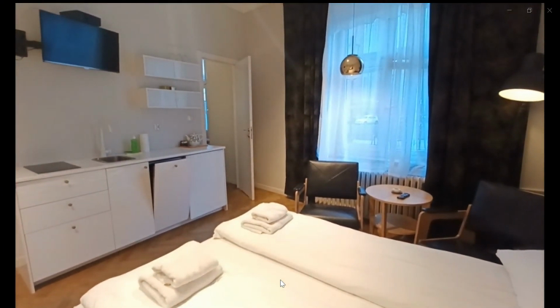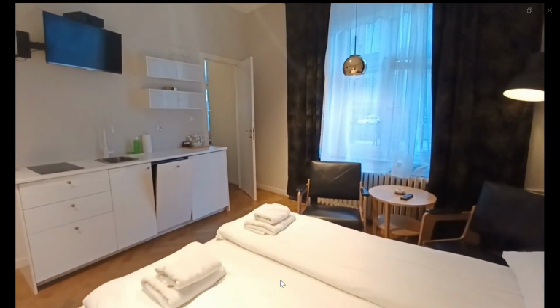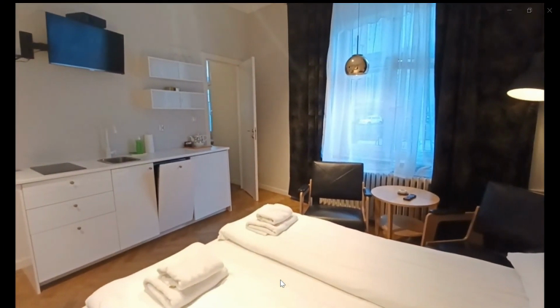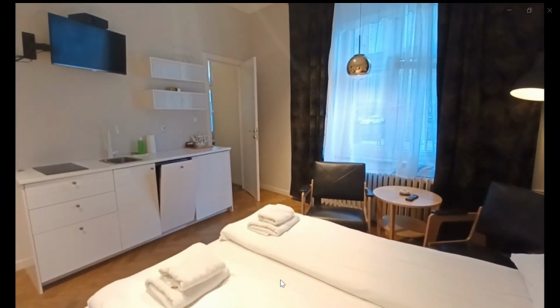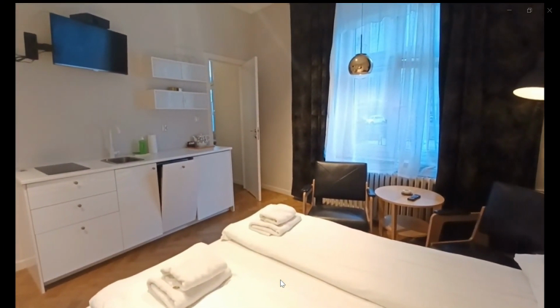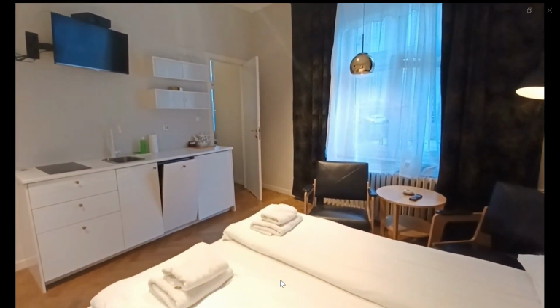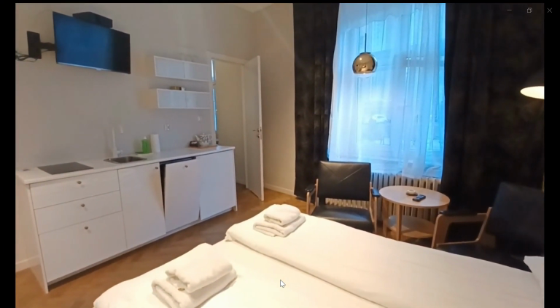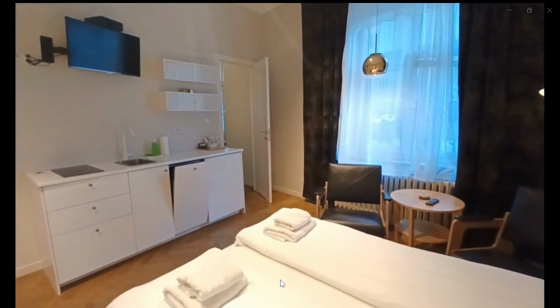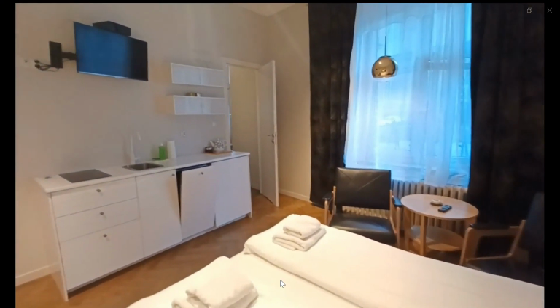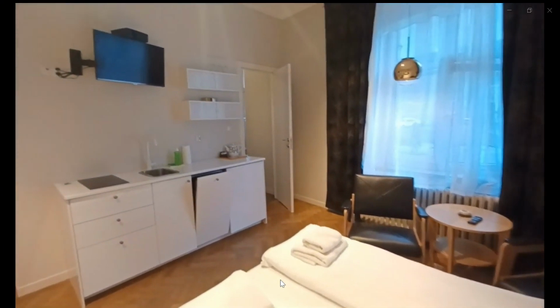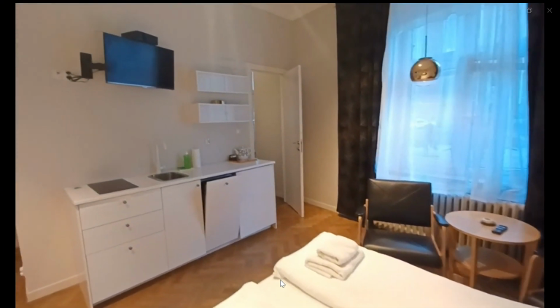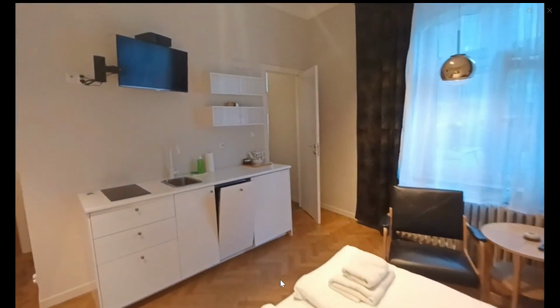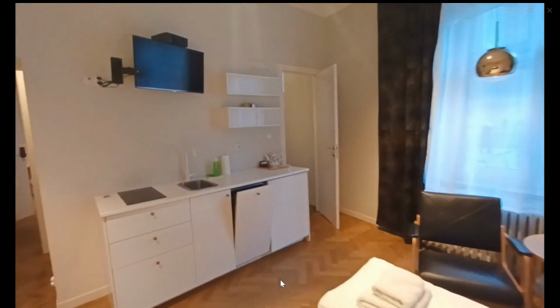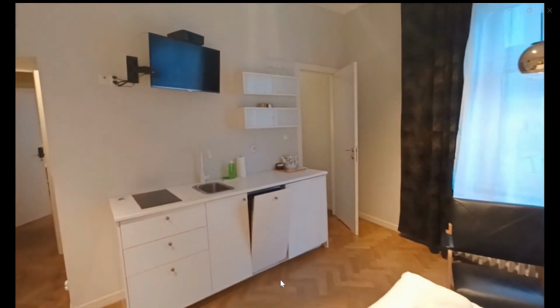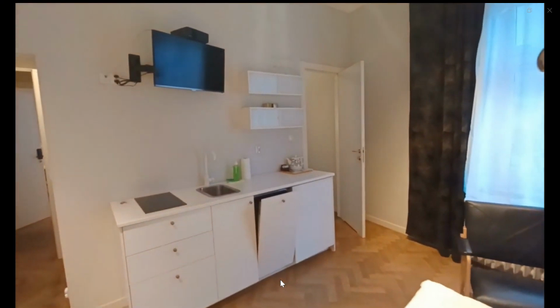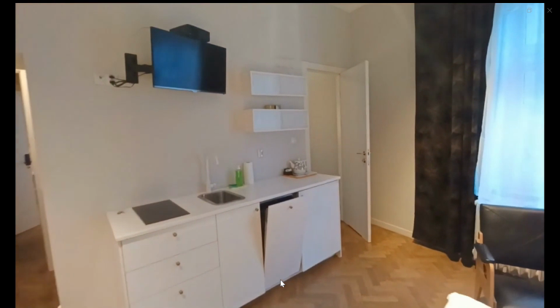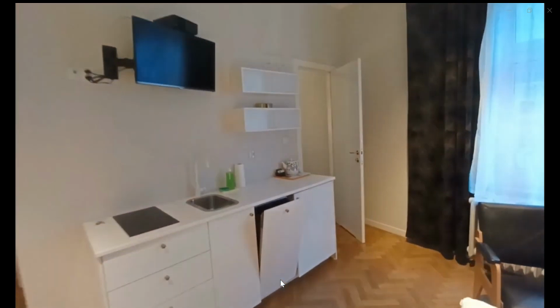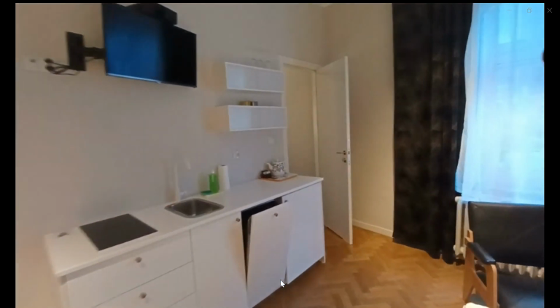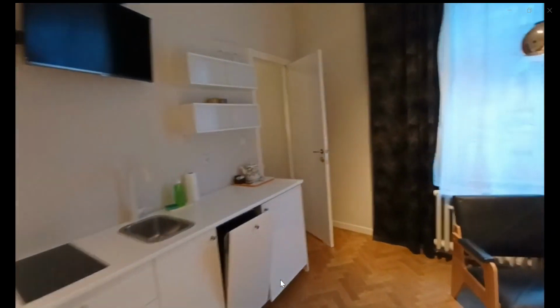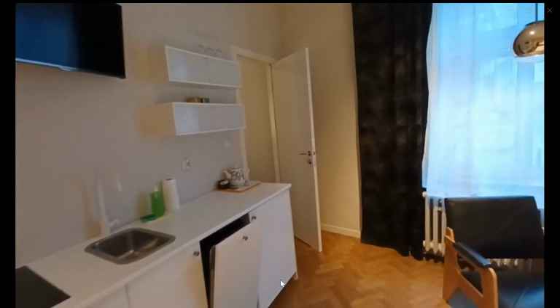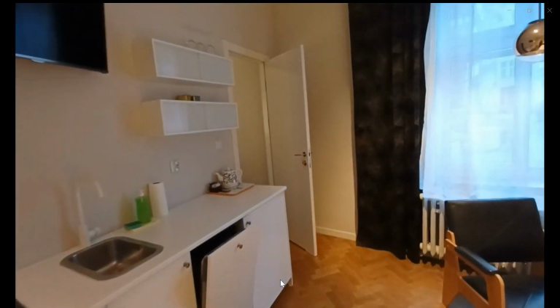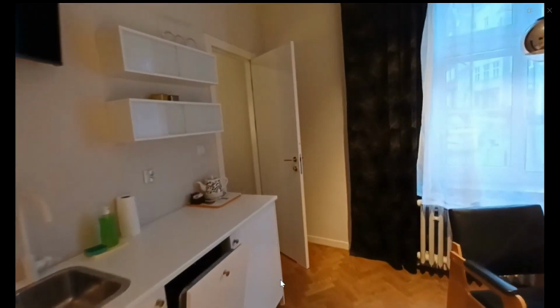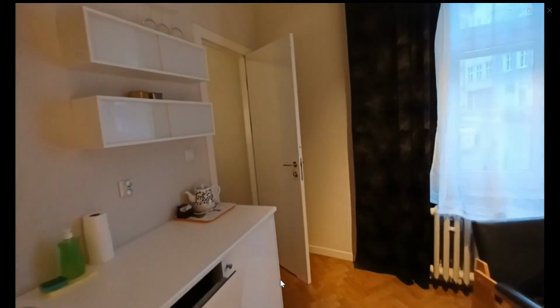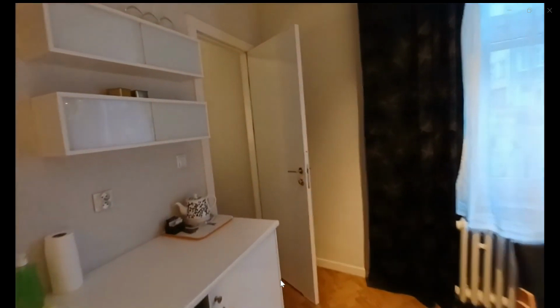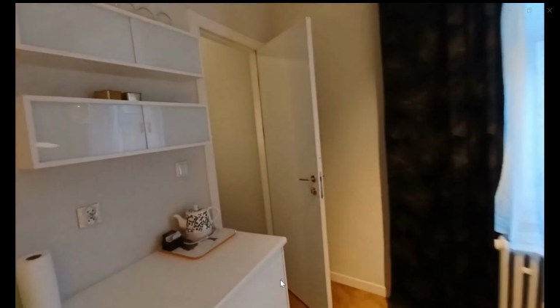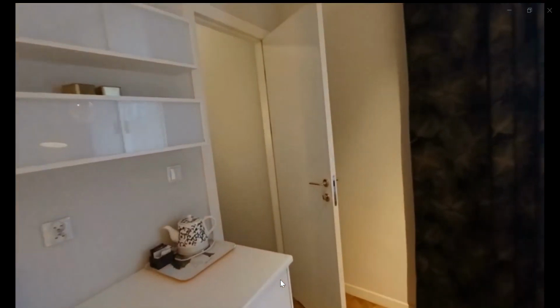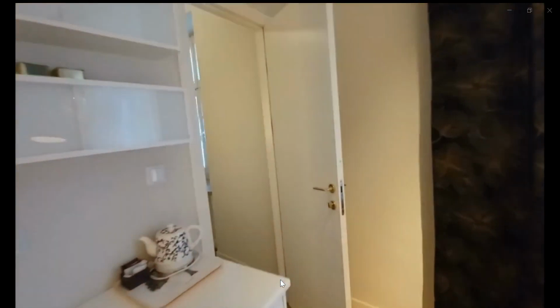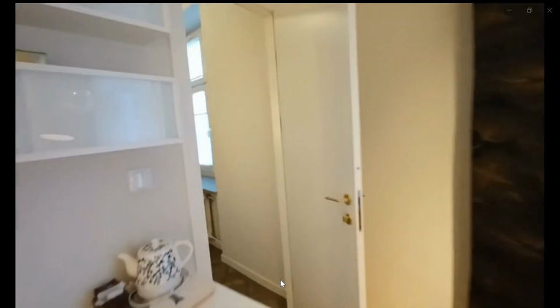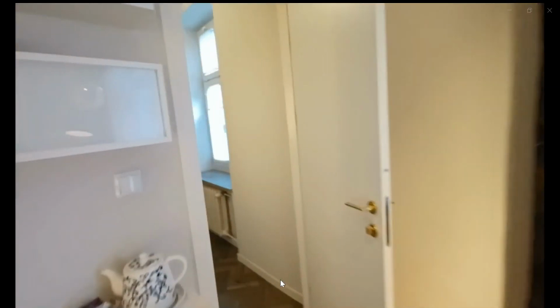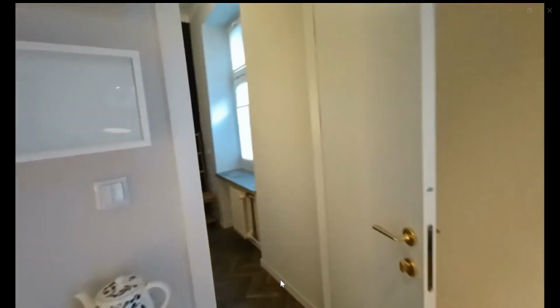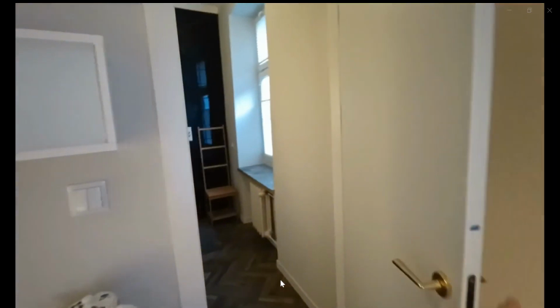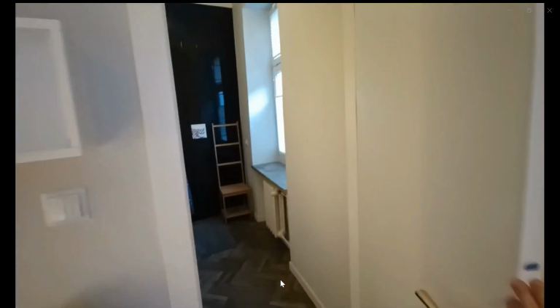The window is looking into the streetway of the road and over here you have some shelving space as well, and over here you have the bathroom.